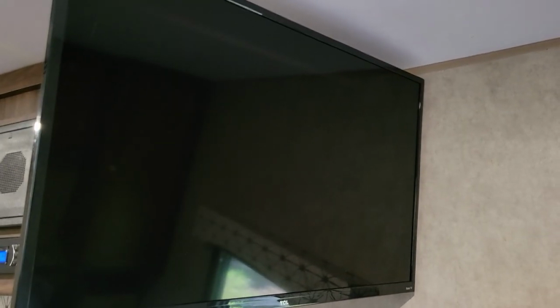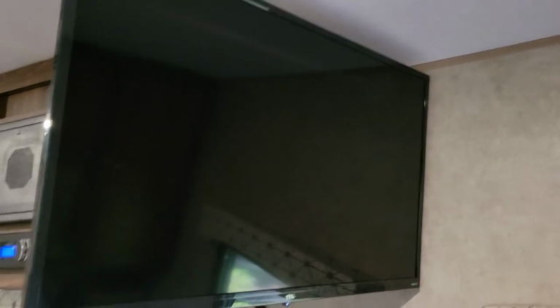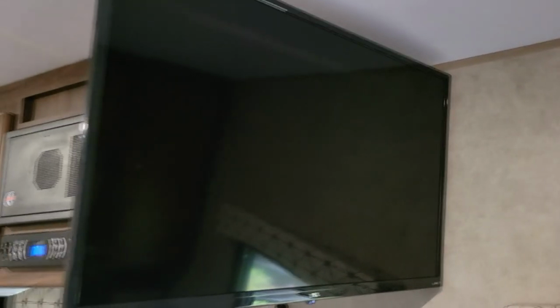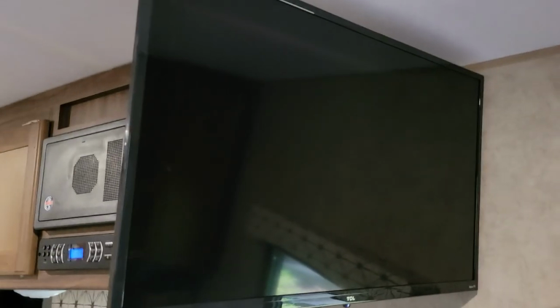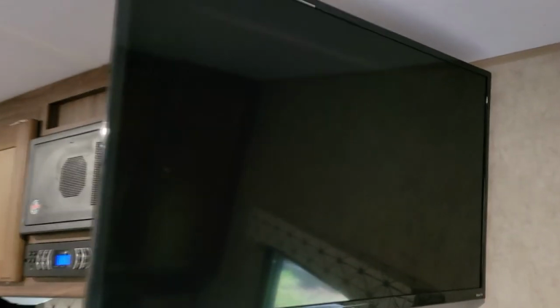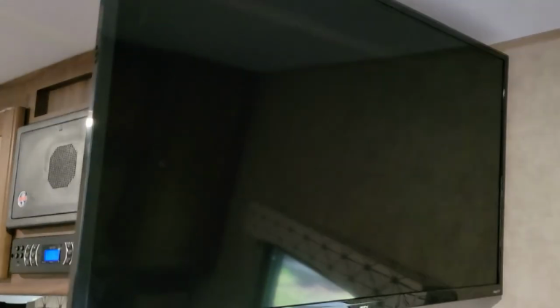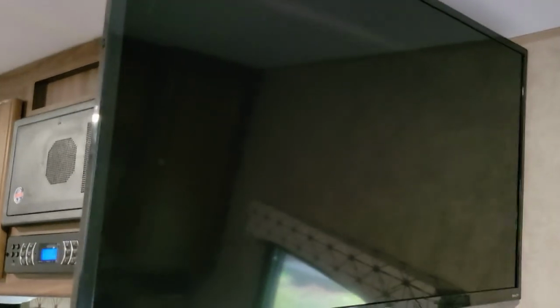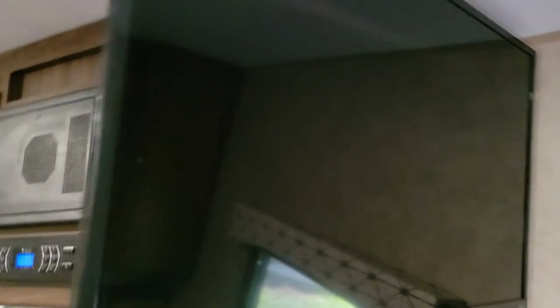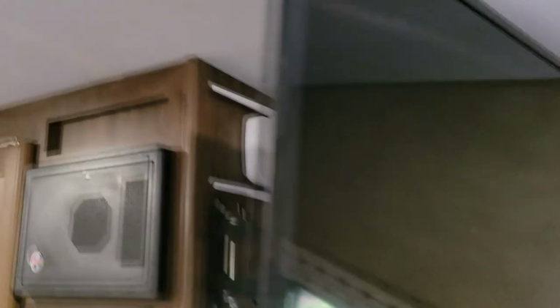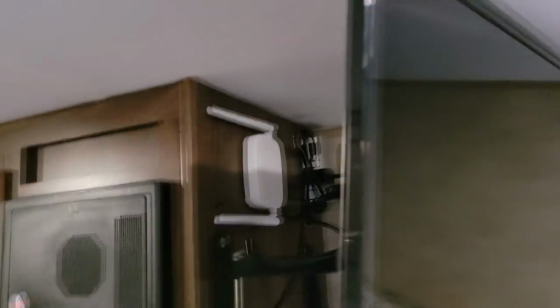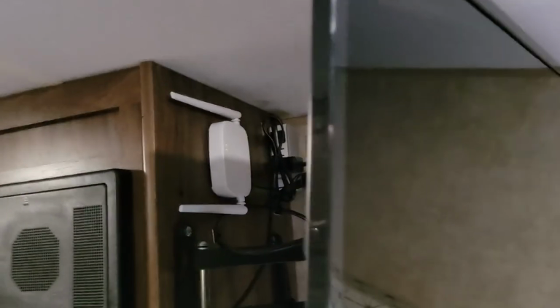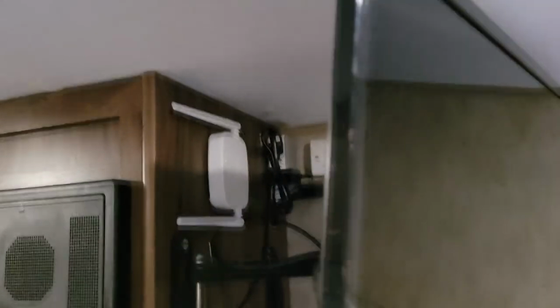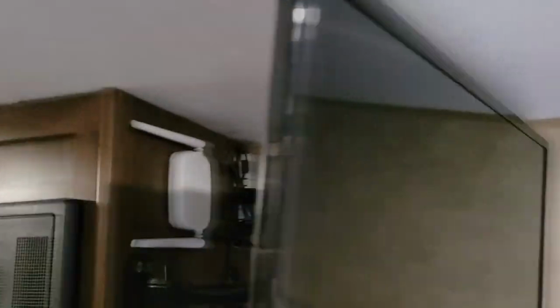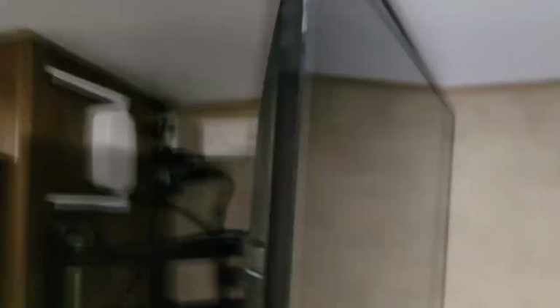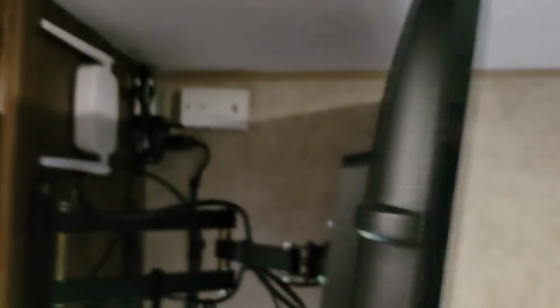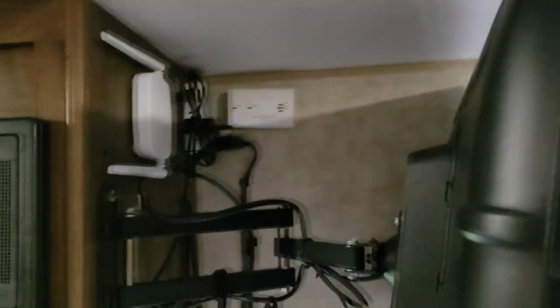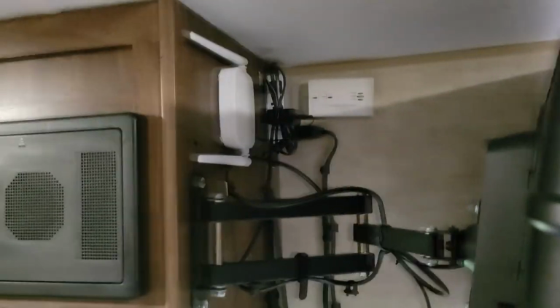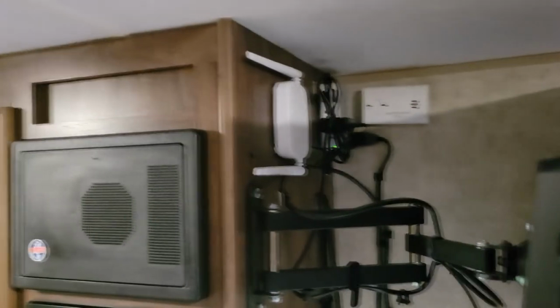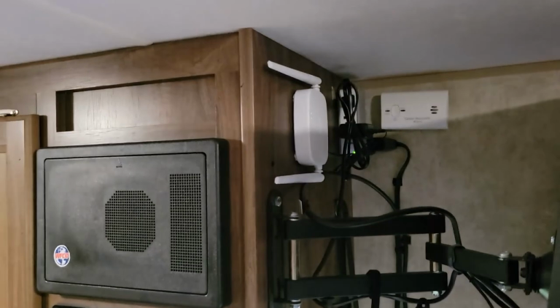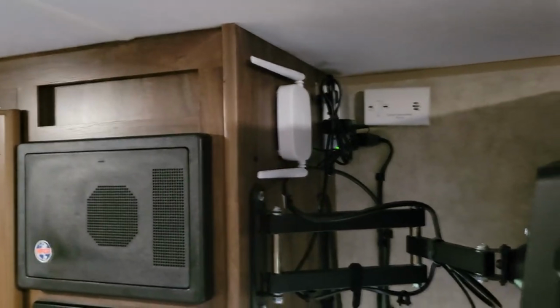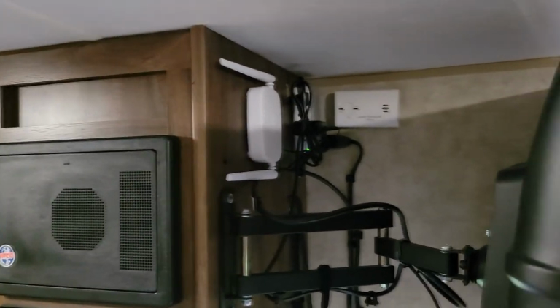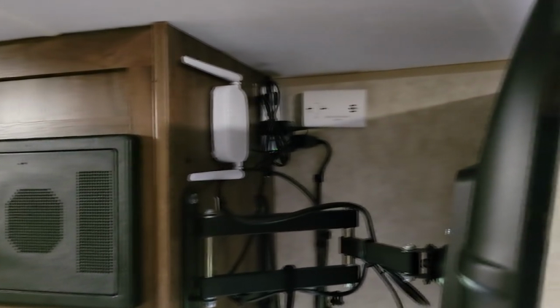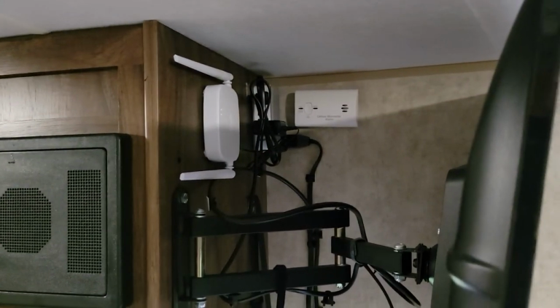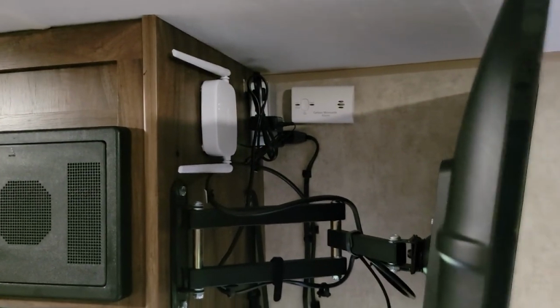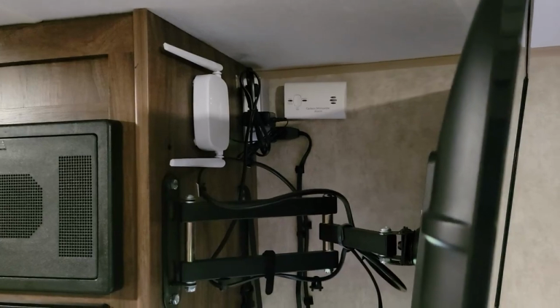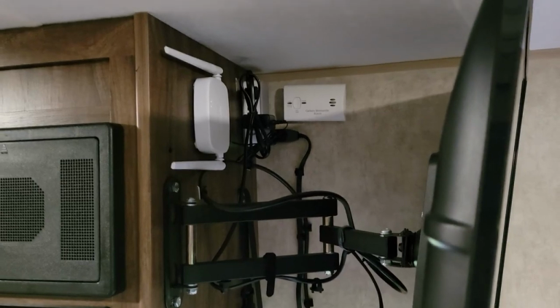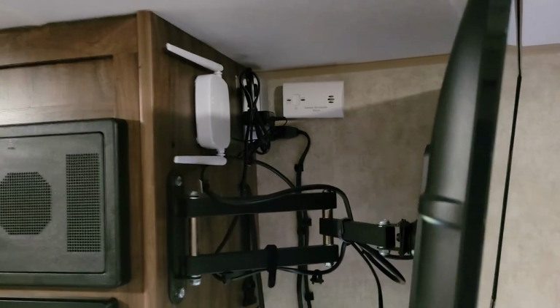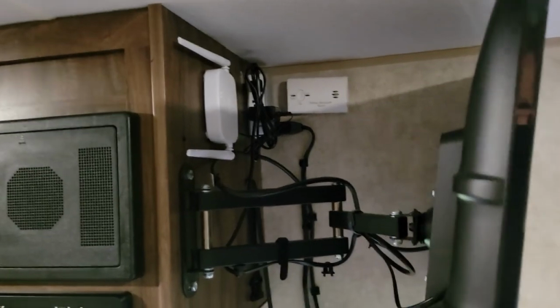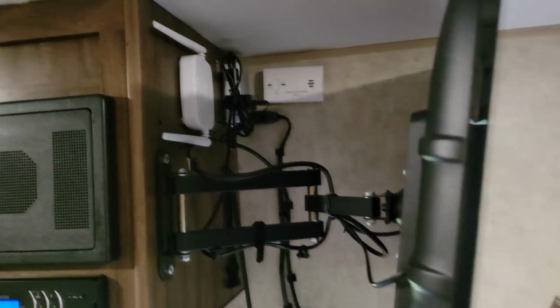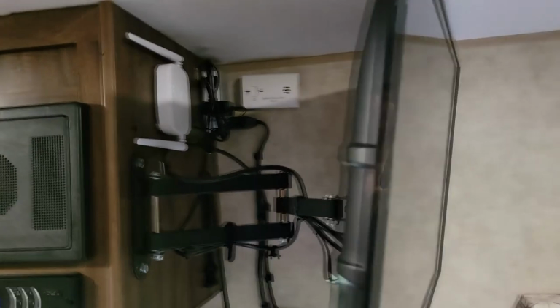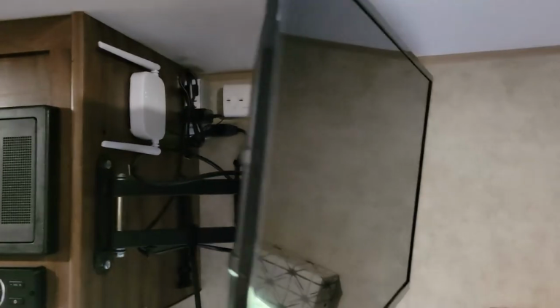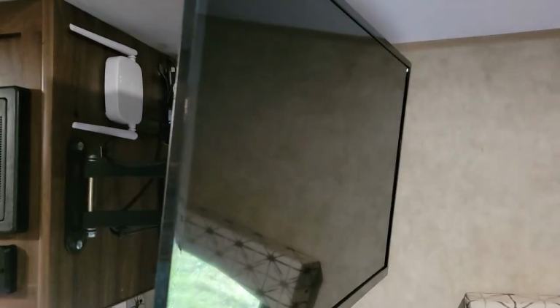I figured there has to be a way to make the TV connect to the local network without internet — and I found a way.